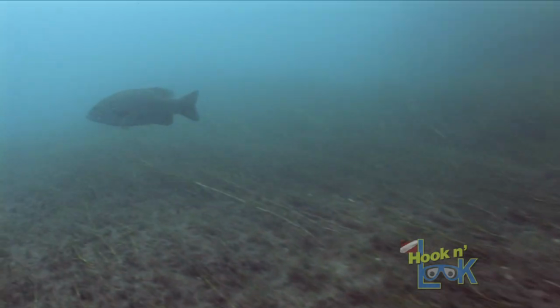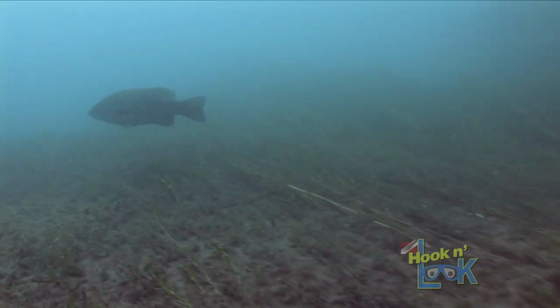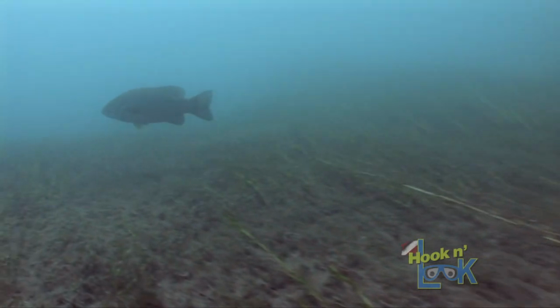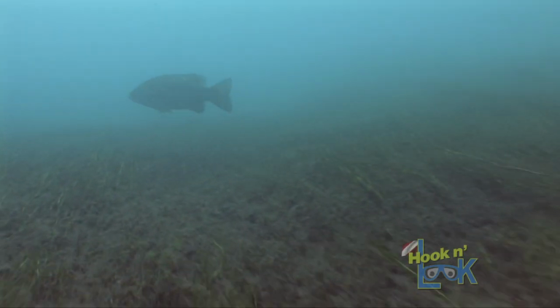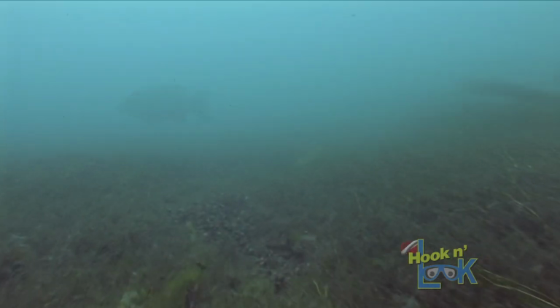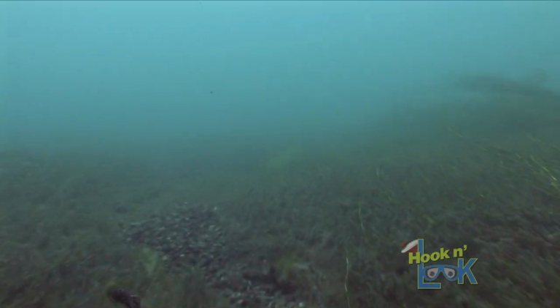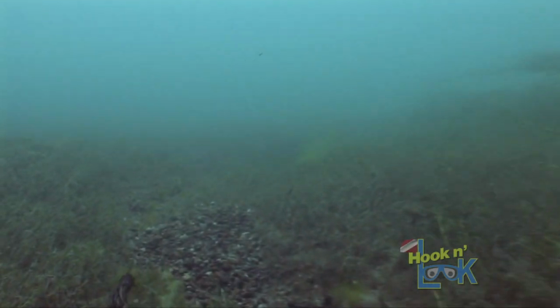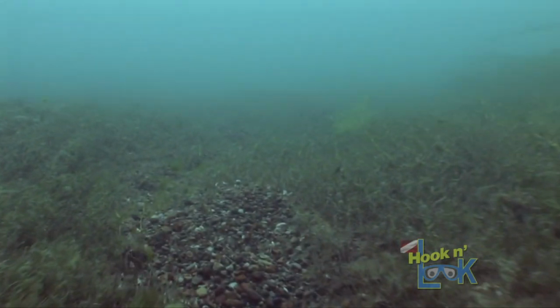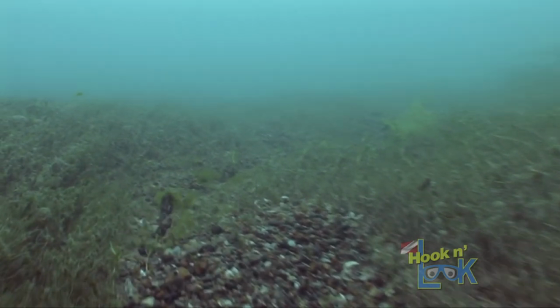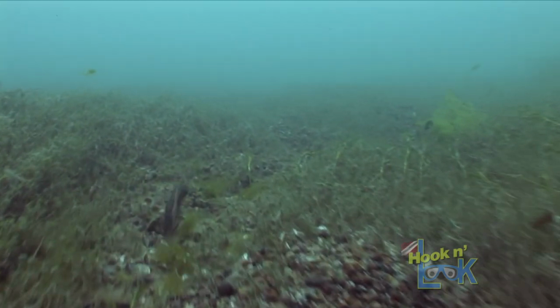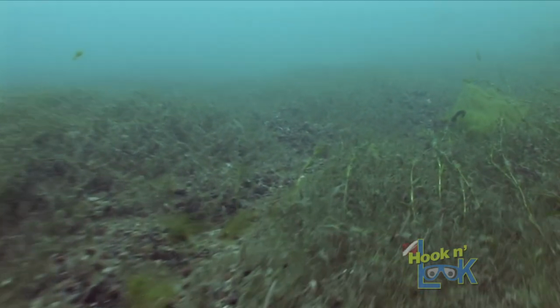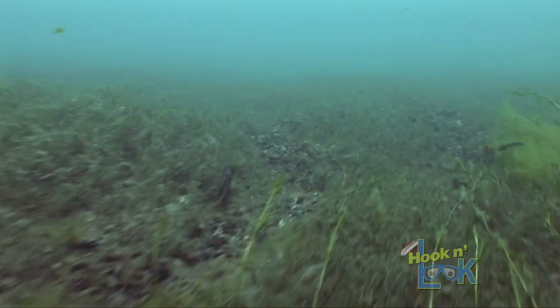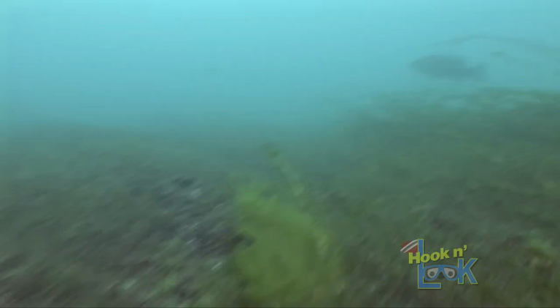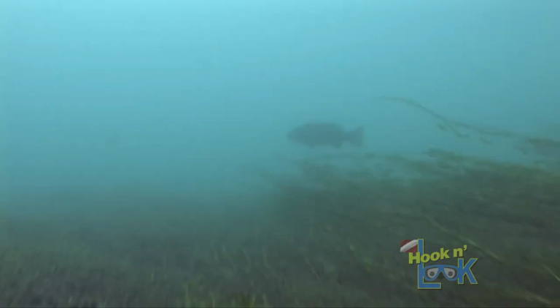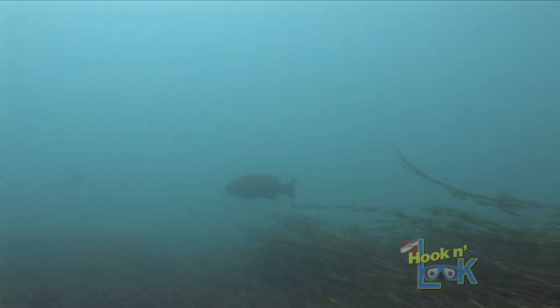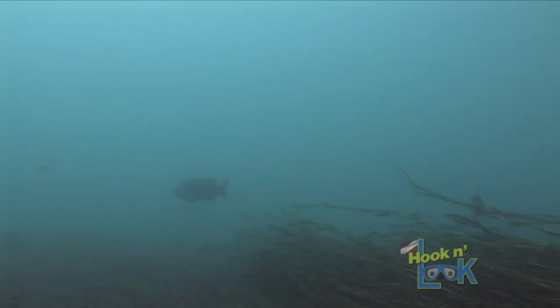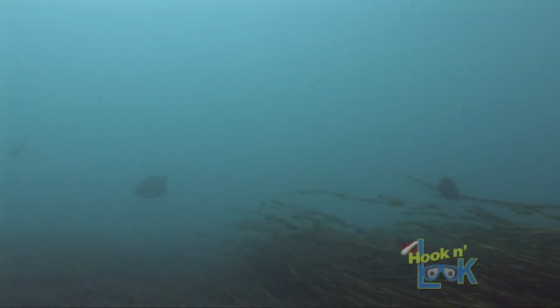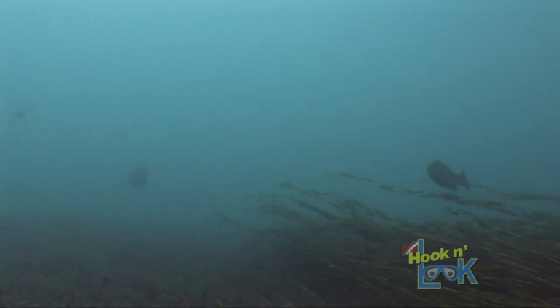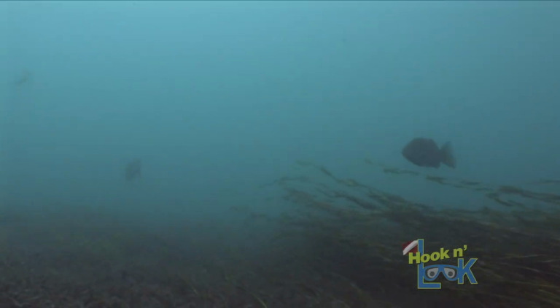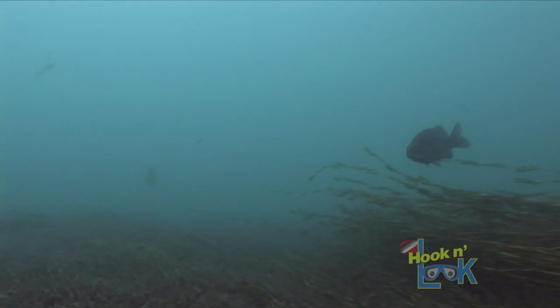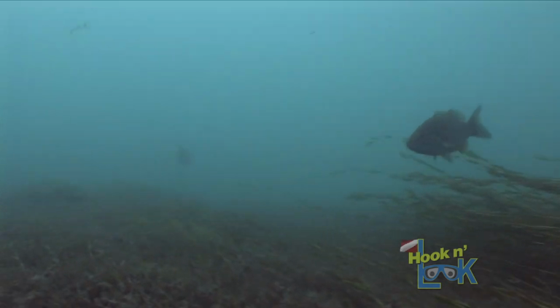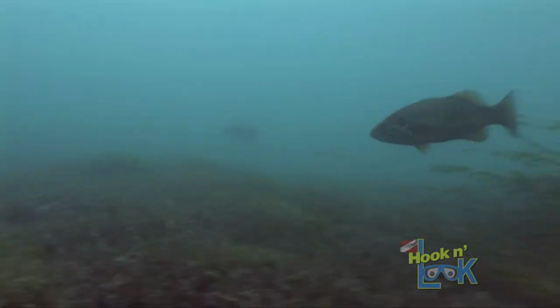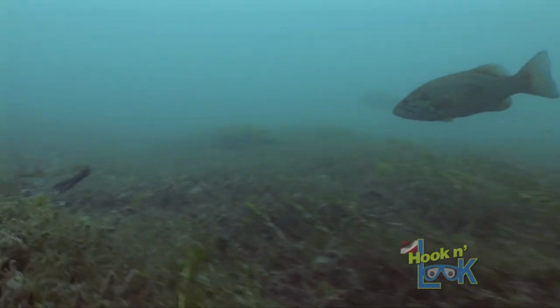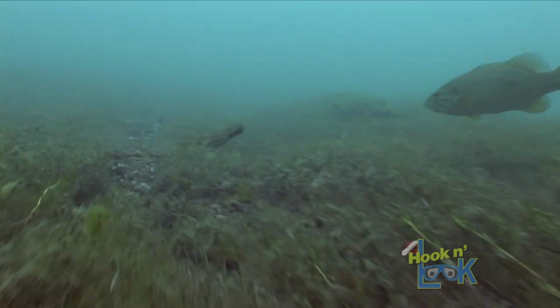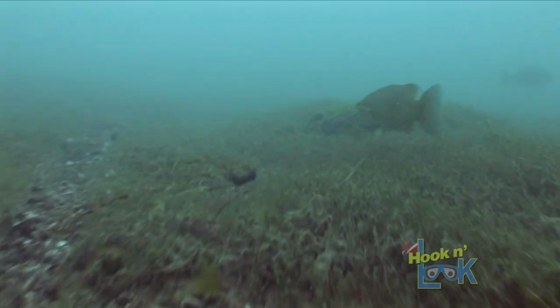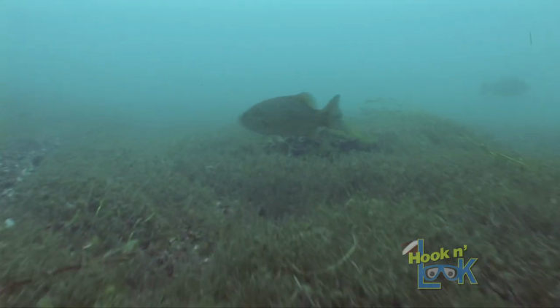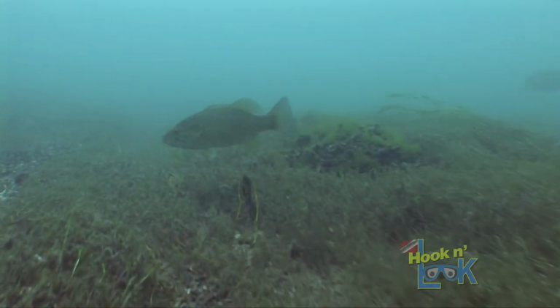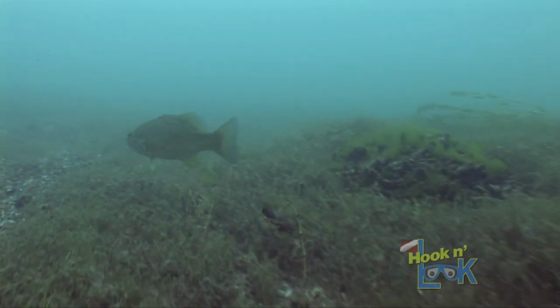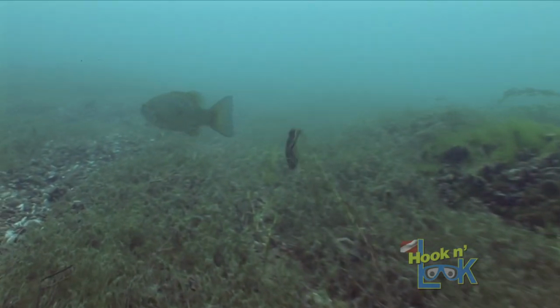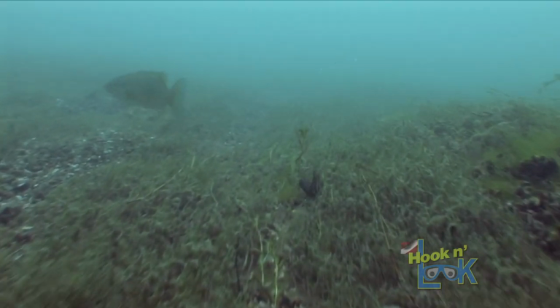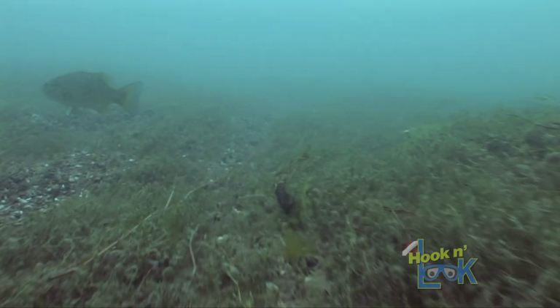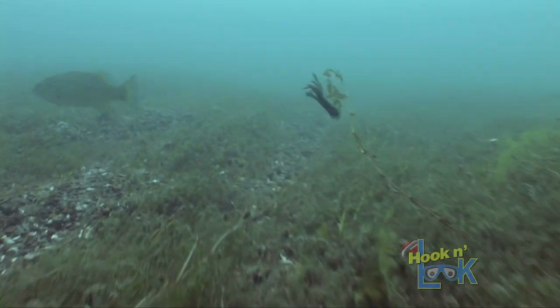Another observation worth mentioning is the great distance these smallmouths will travel in the clear water to chase your bait. In addition, how they will shy away from the tube if there is an excess of weeds entangled on the hook.